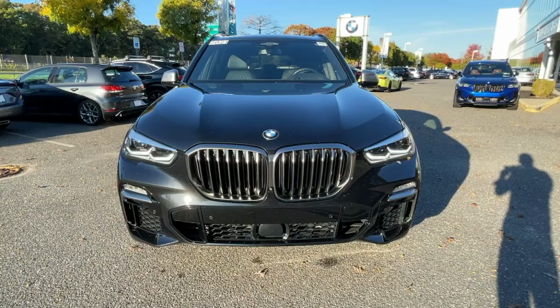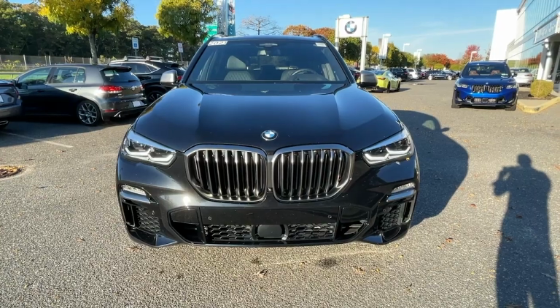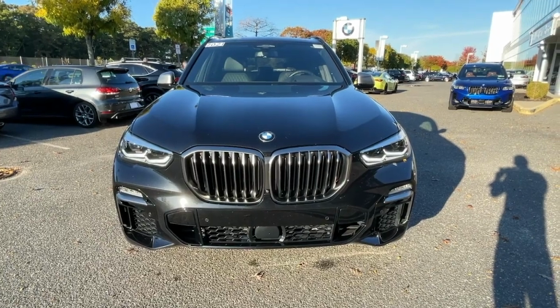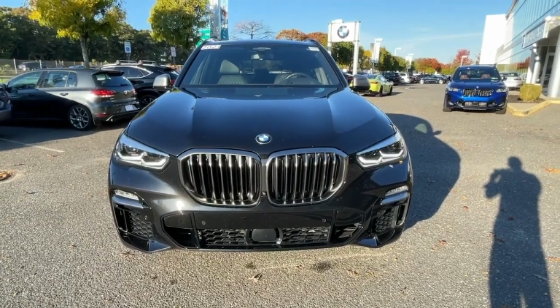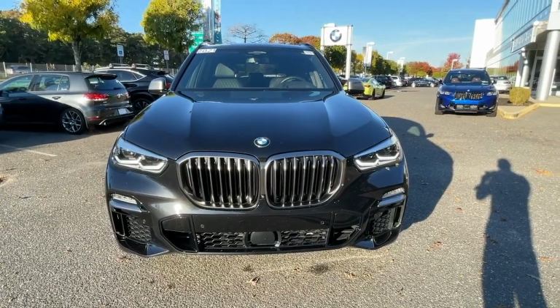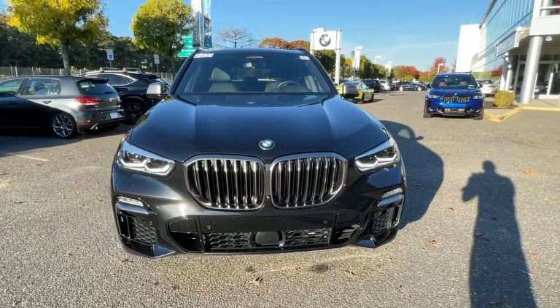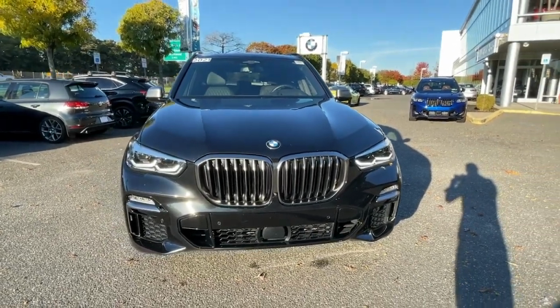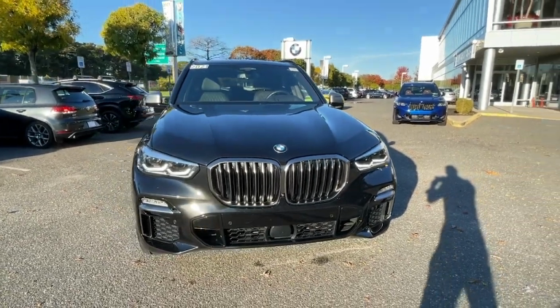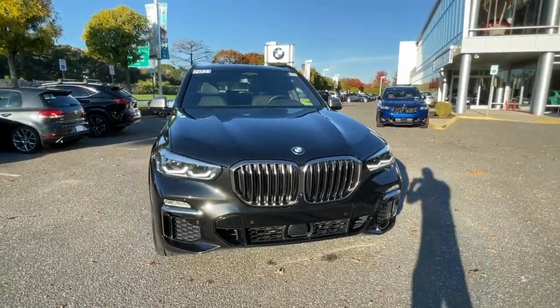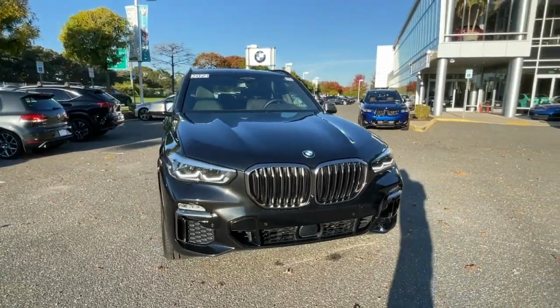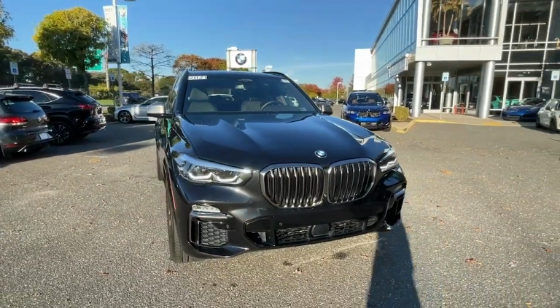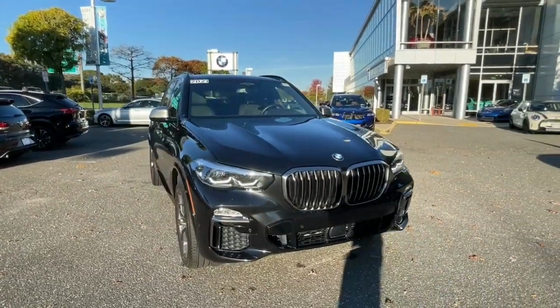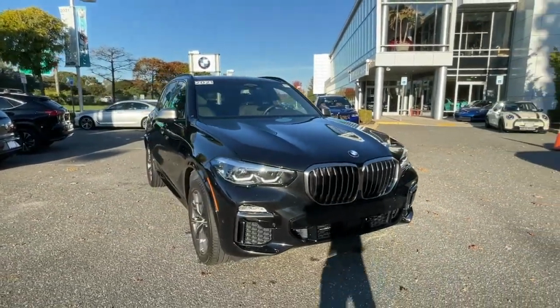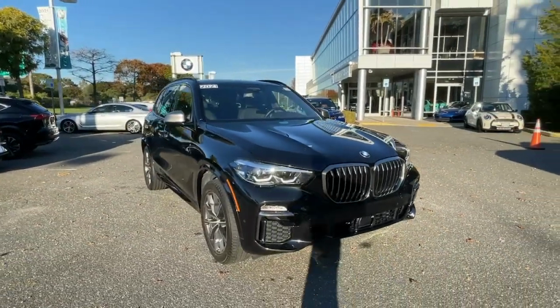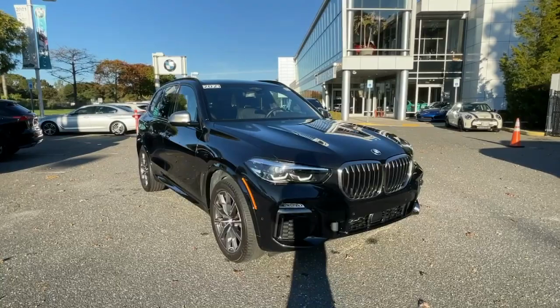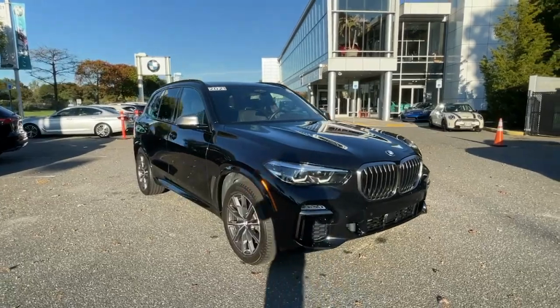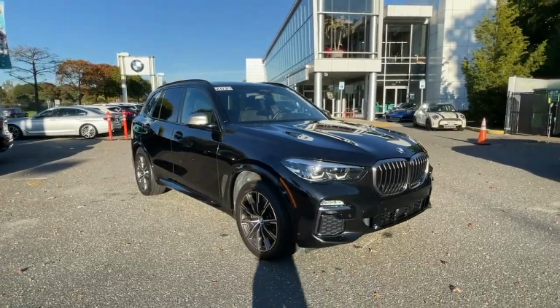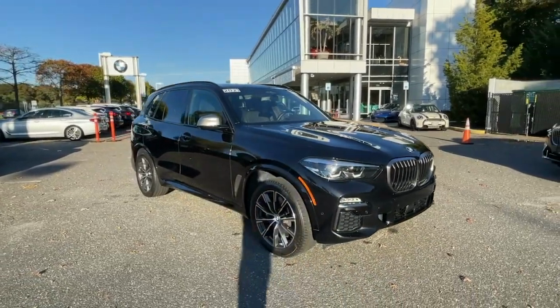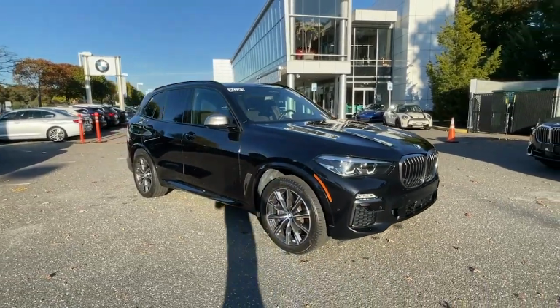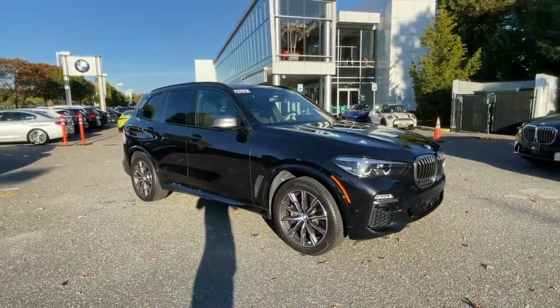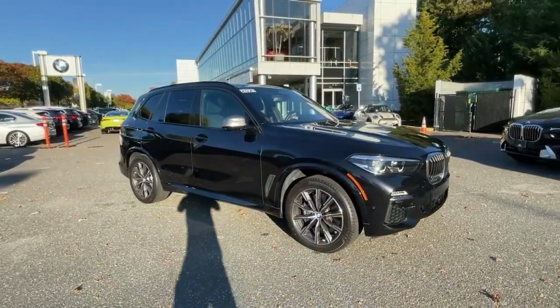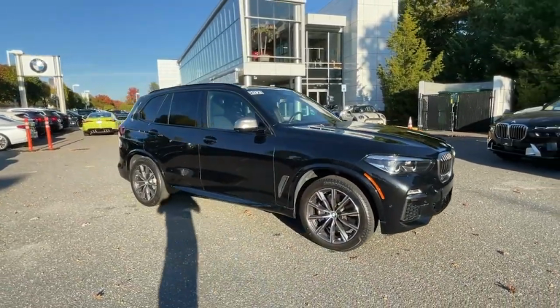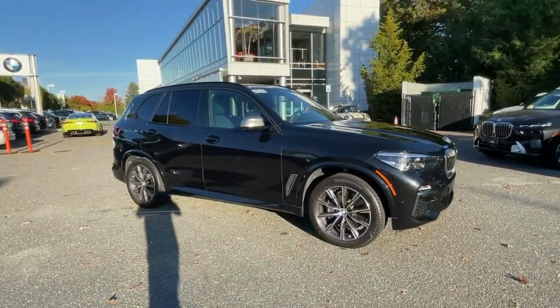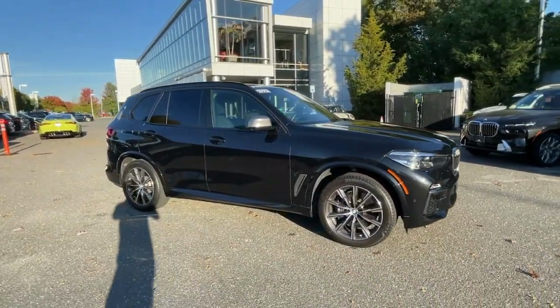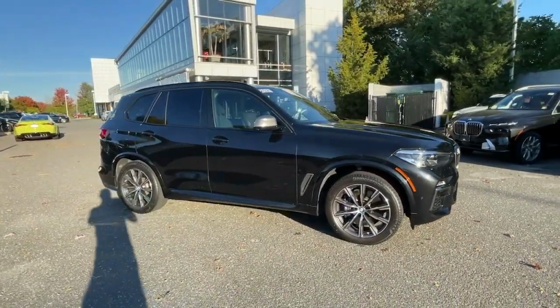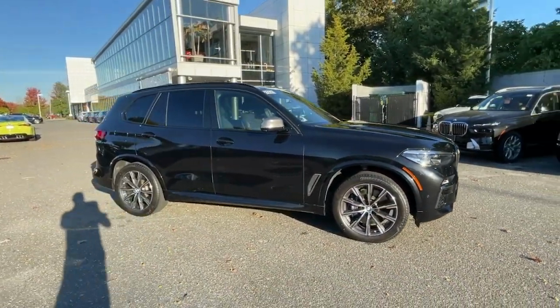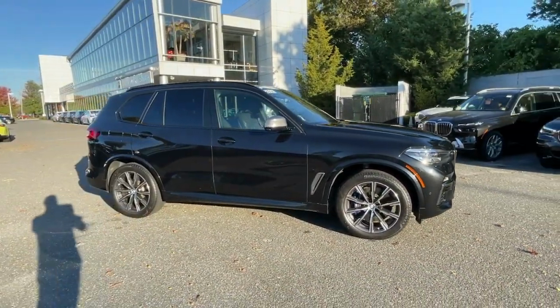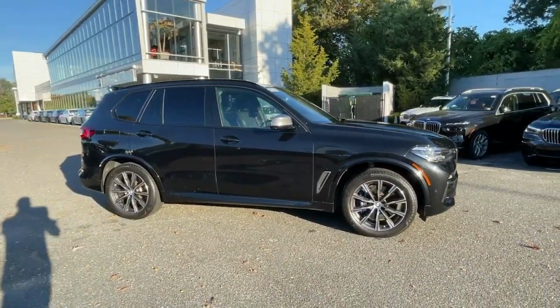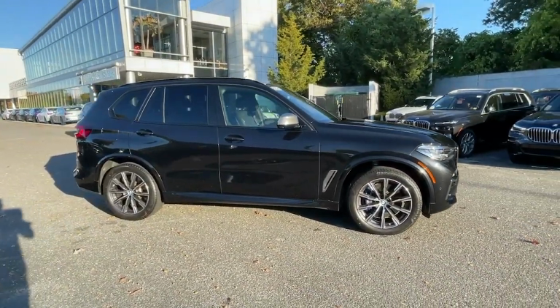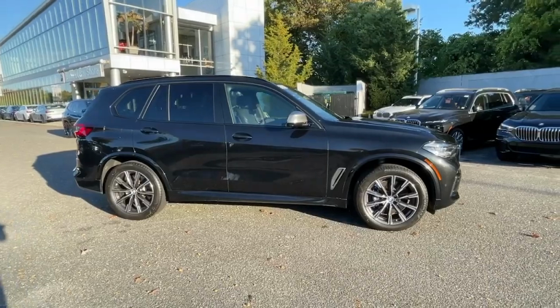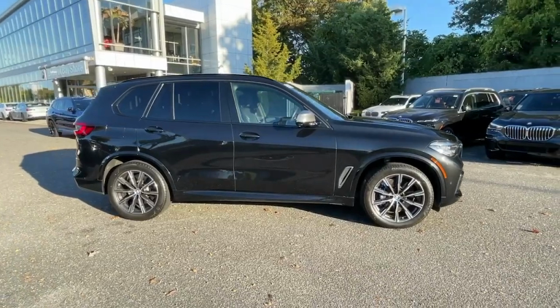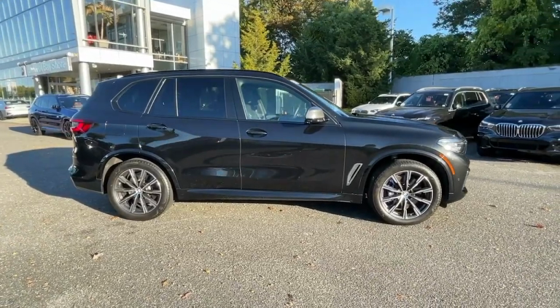This could be the car for you. The 2021 BMW X5. This vehicle is an outstanding buy with fewer than 25,000 miles on the odometer.